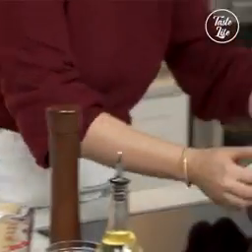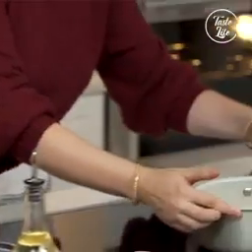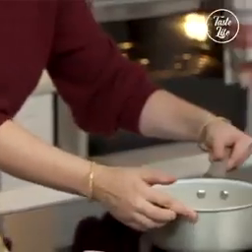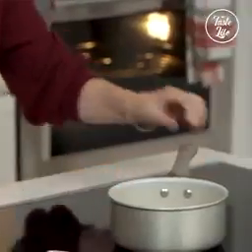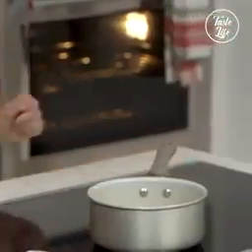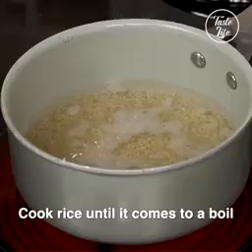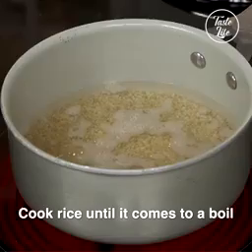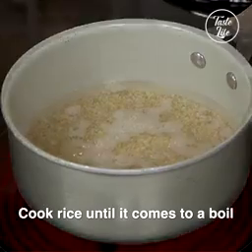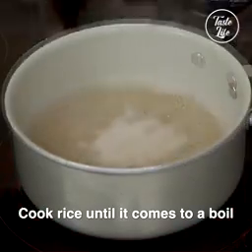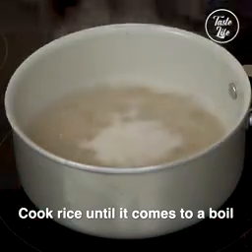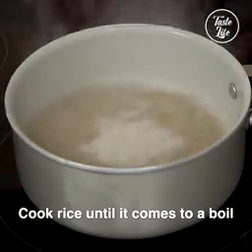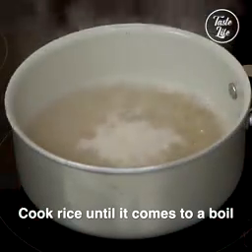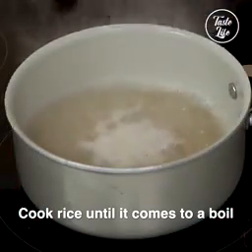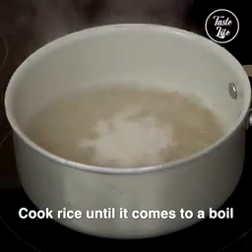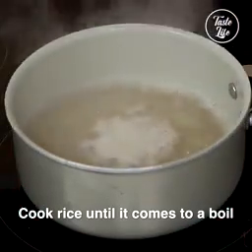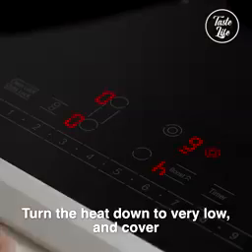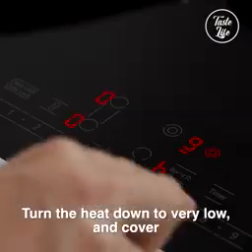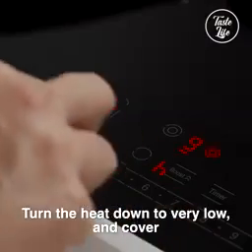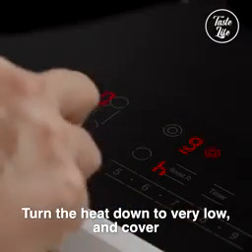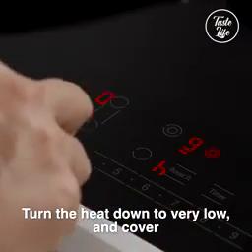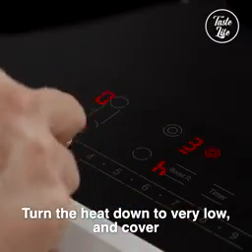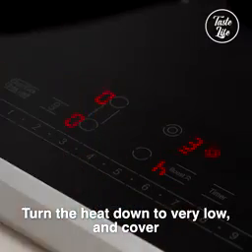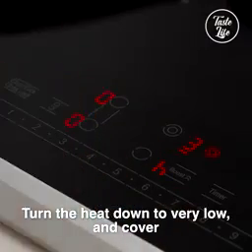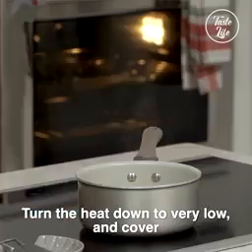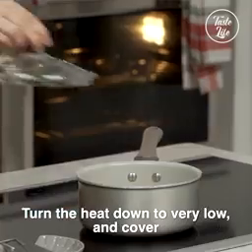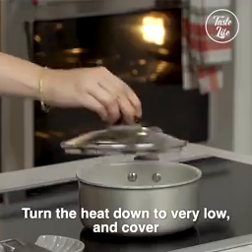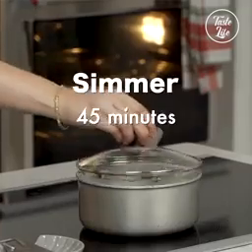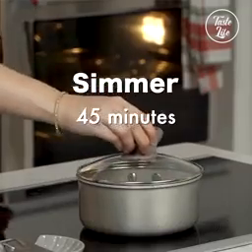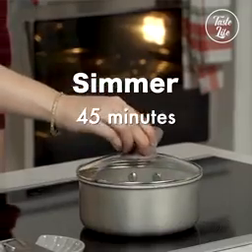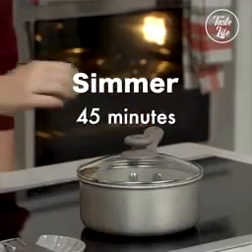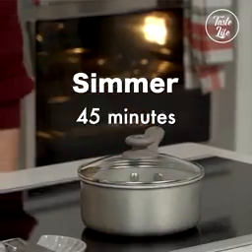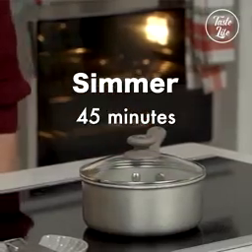Turn it on to high and you want to bring the rice to a boil. And then once it comes to a boil, just reduce it down to a very low simmer and cook it for about 45 minutes until the rice is nice and soft.